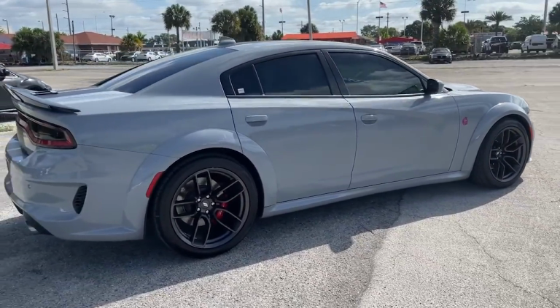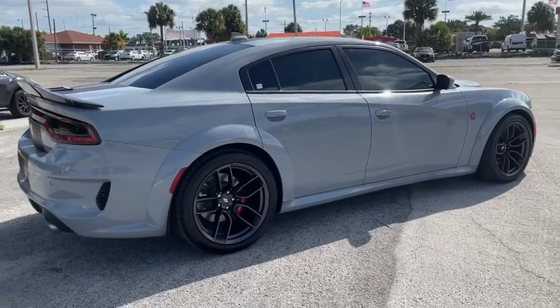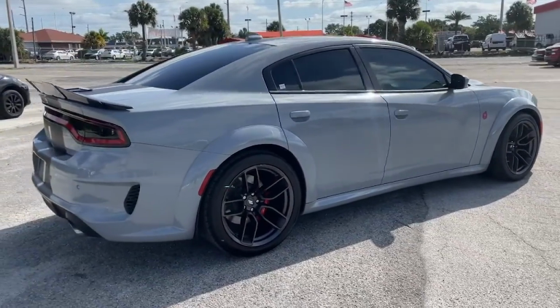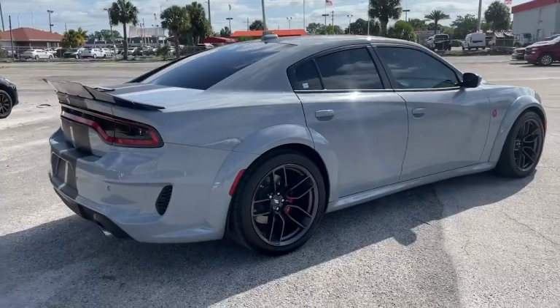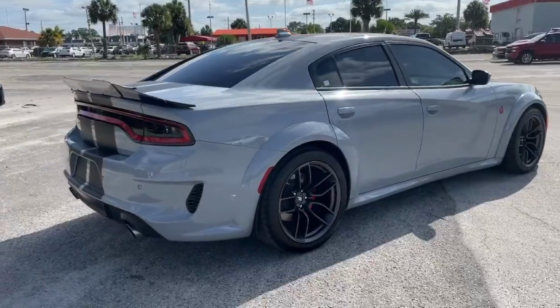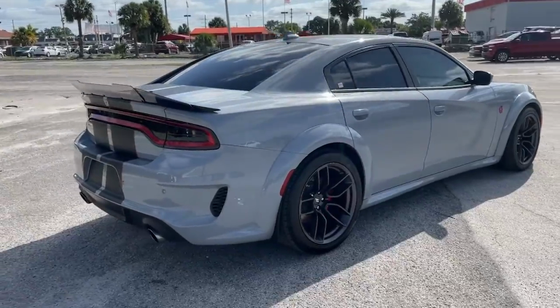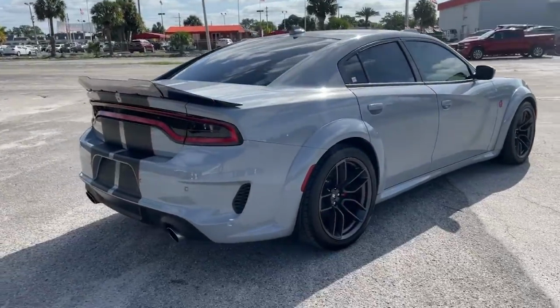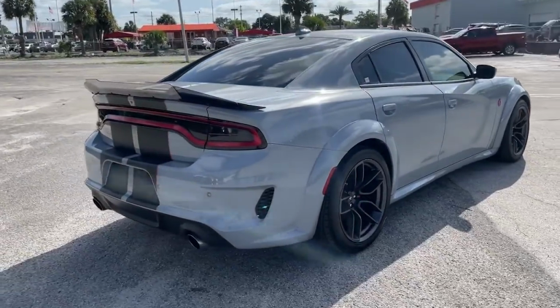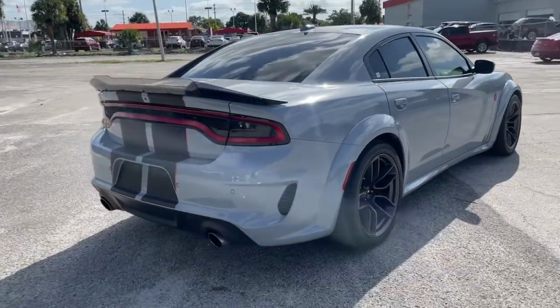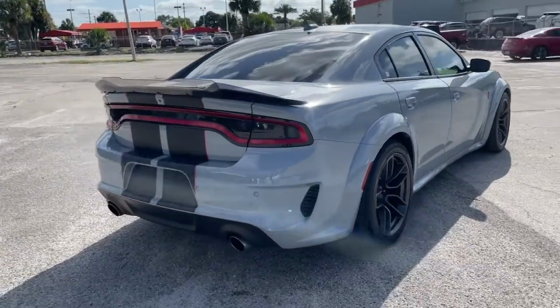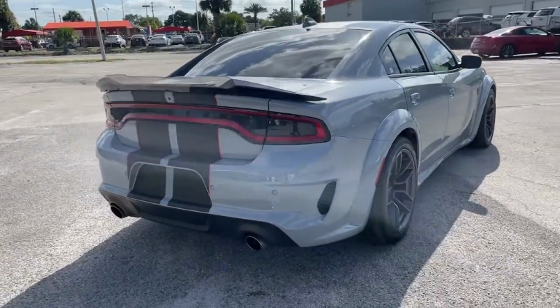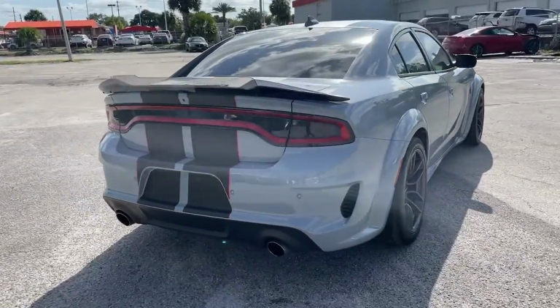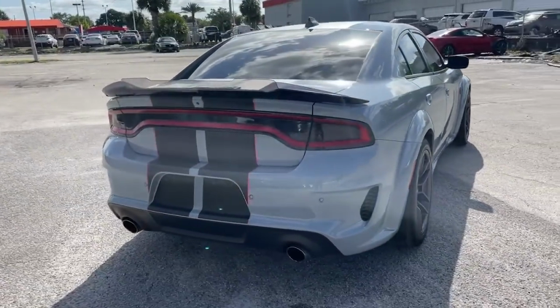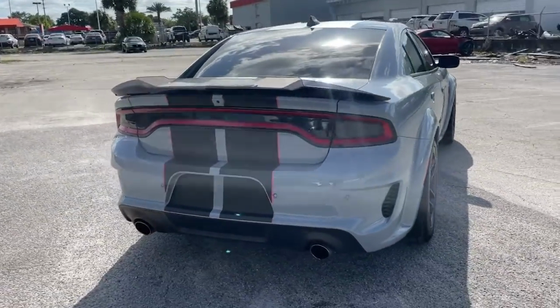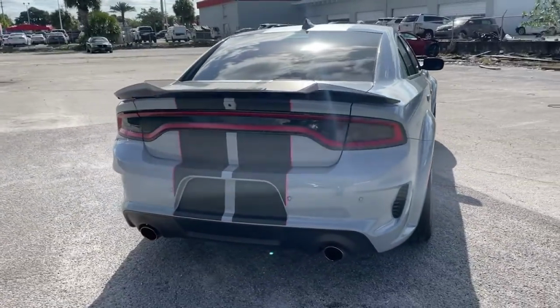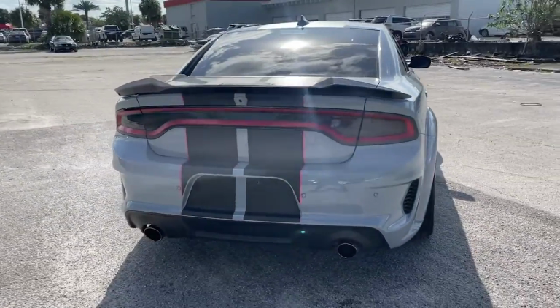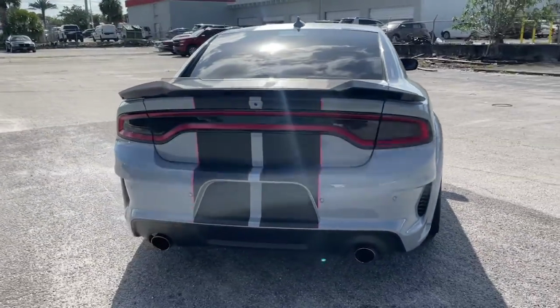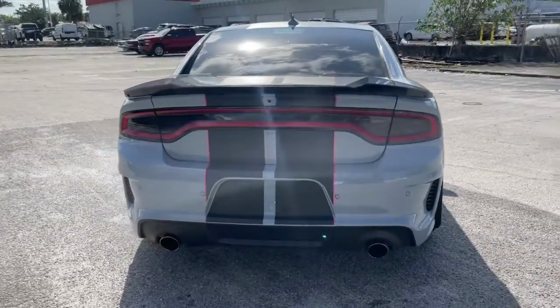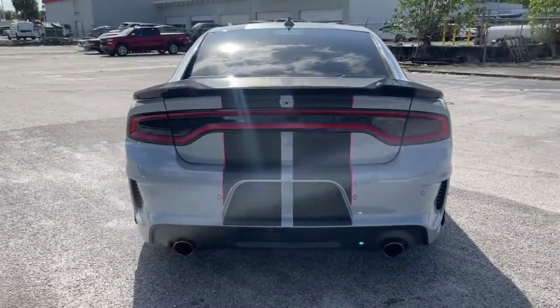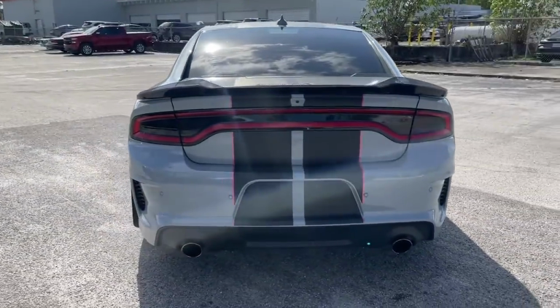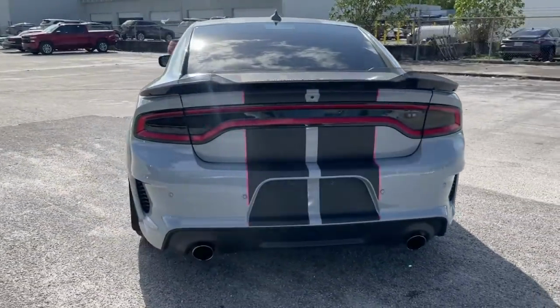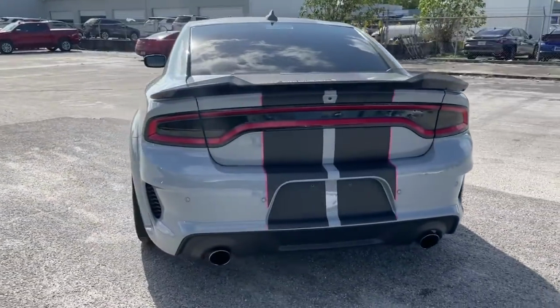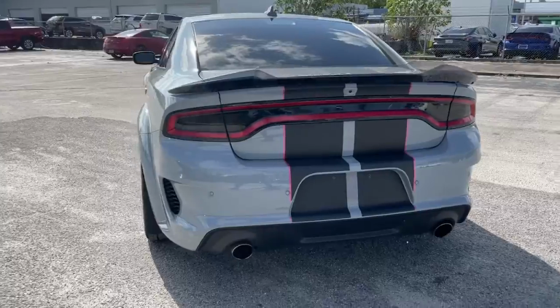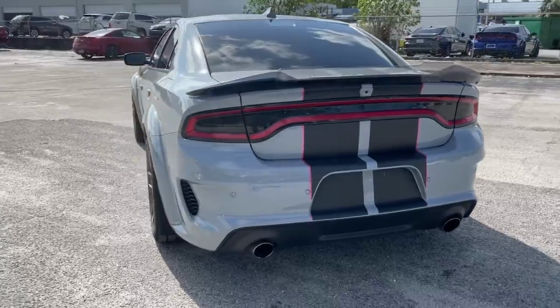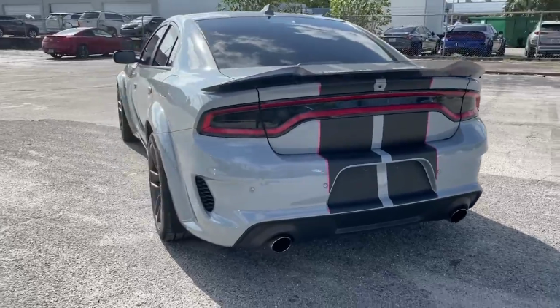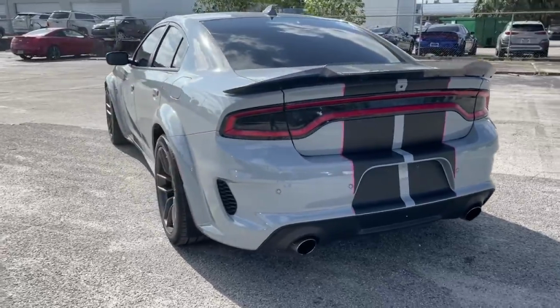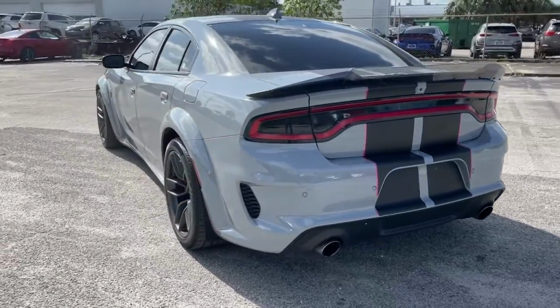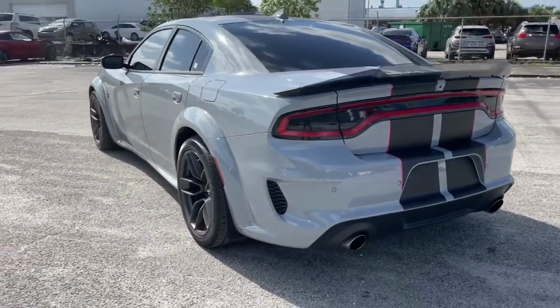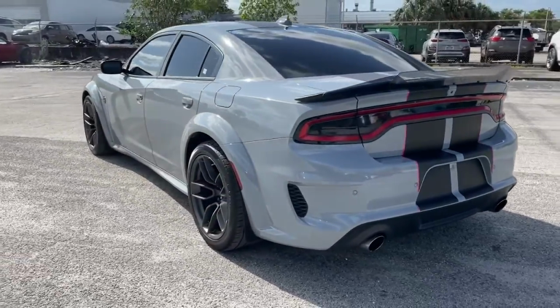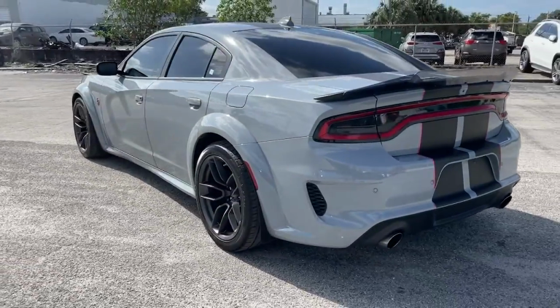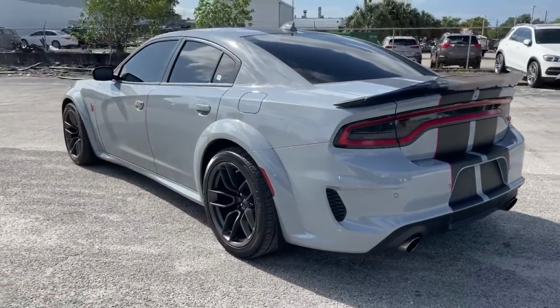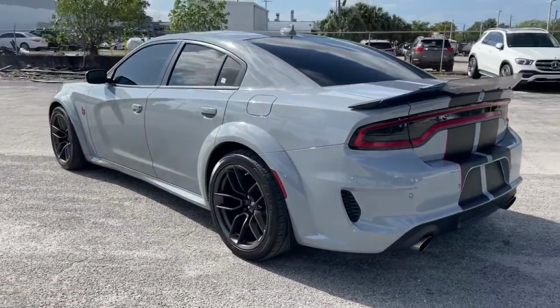The Dodge Charger — the powerful, high-performance muscle car with four-door convenience, technology that keeps you safe and connected, and surprising fuel efficiency.